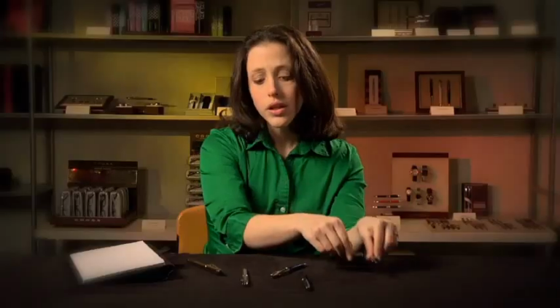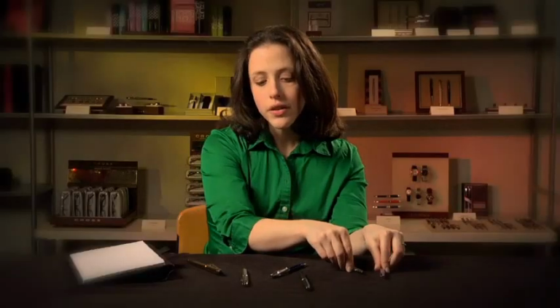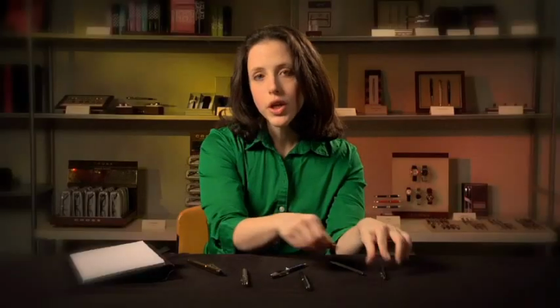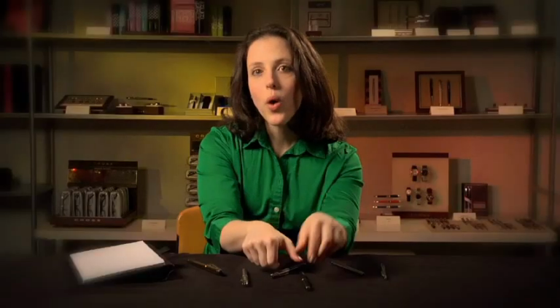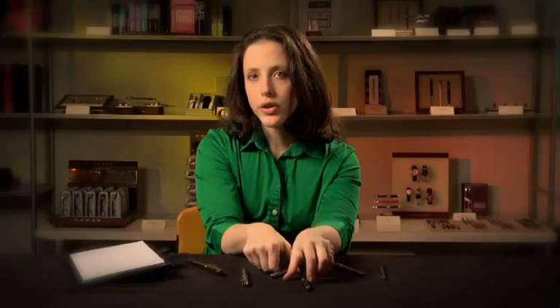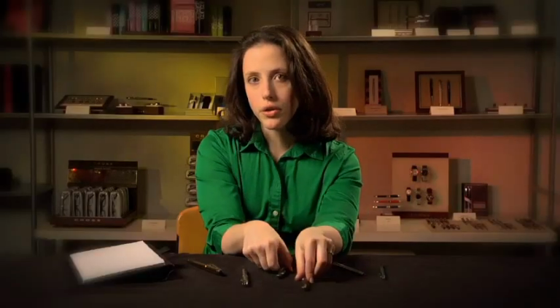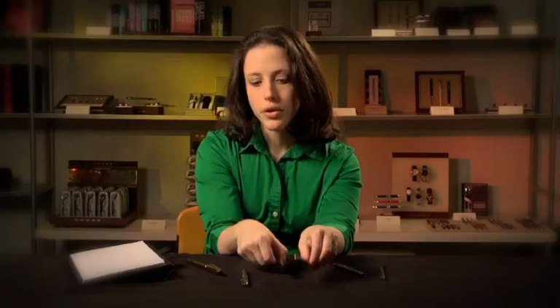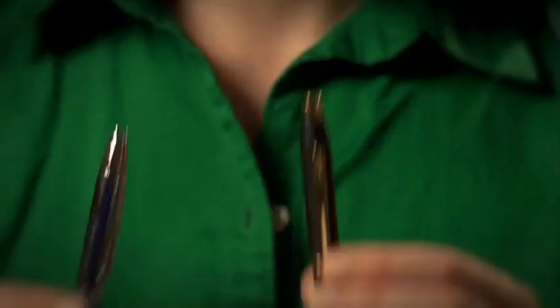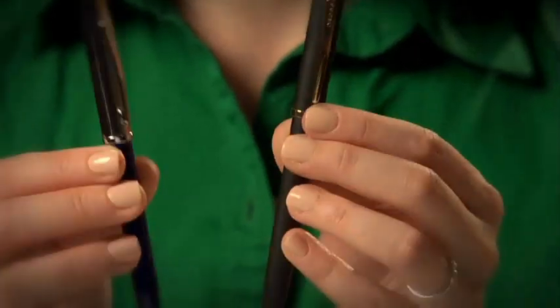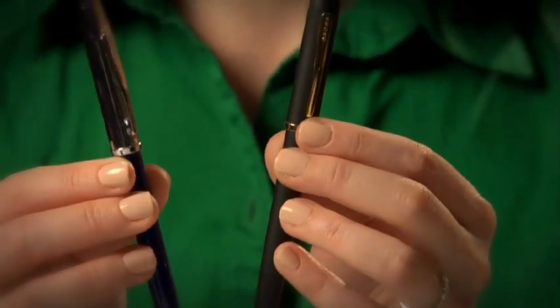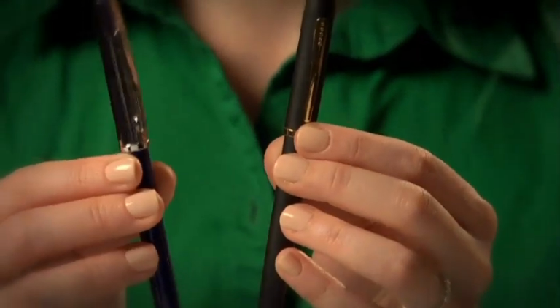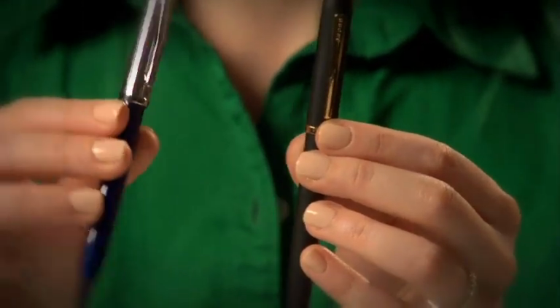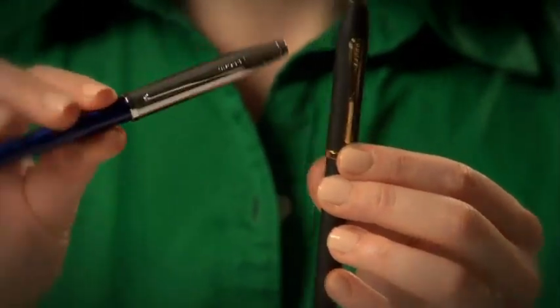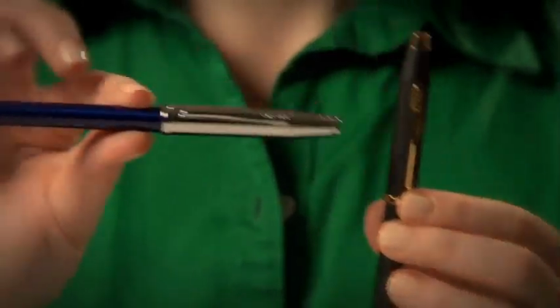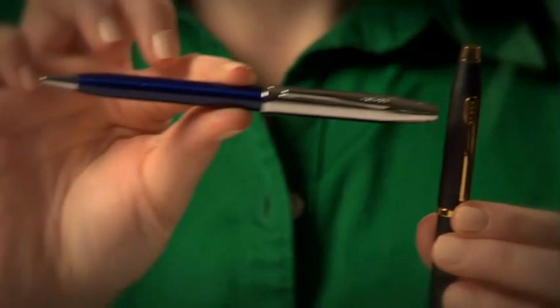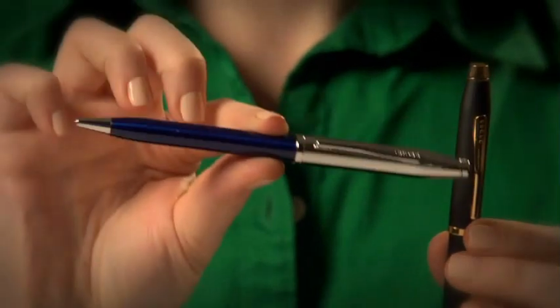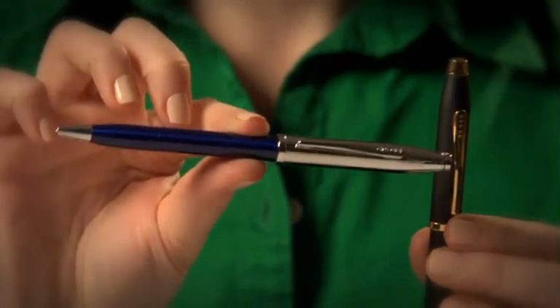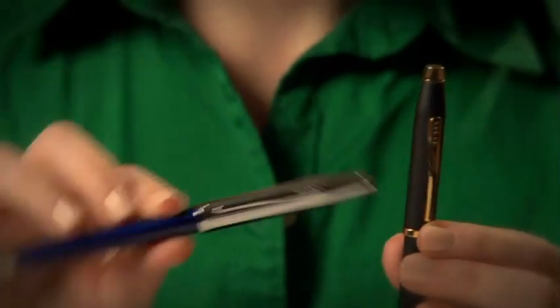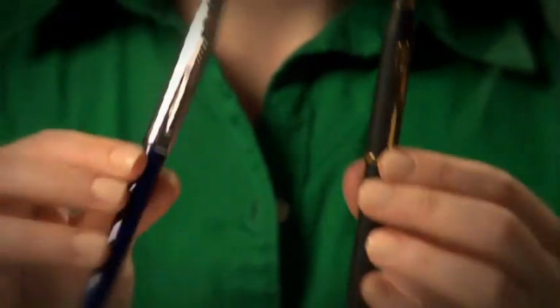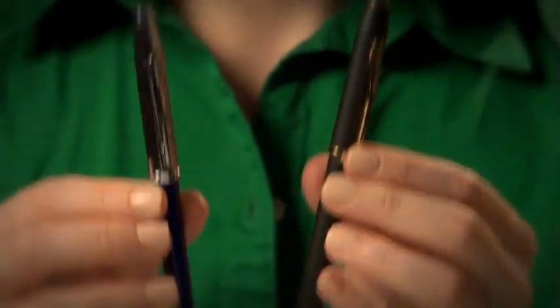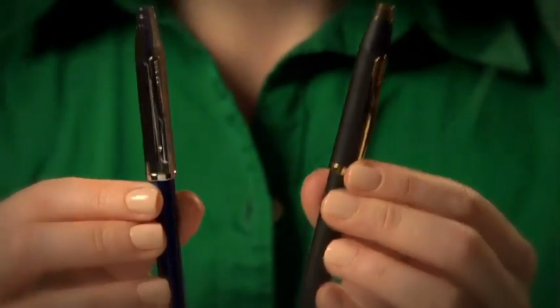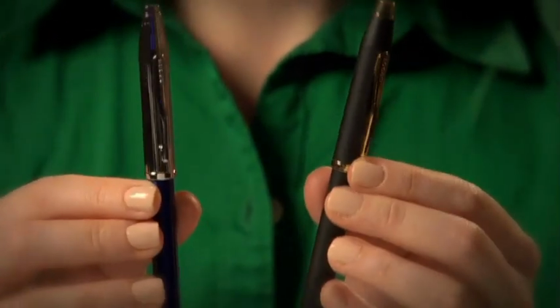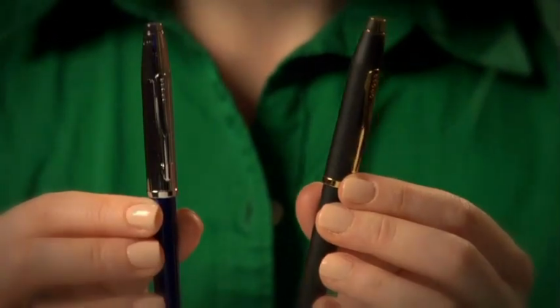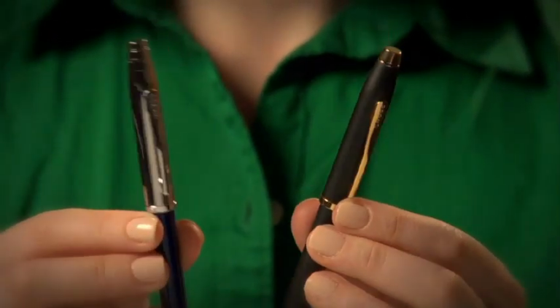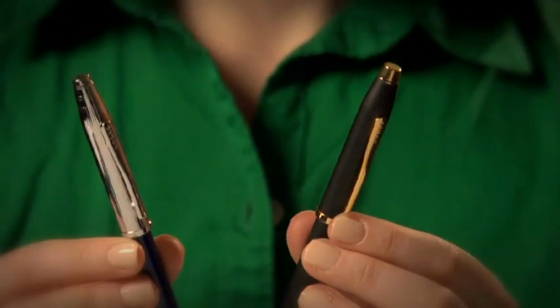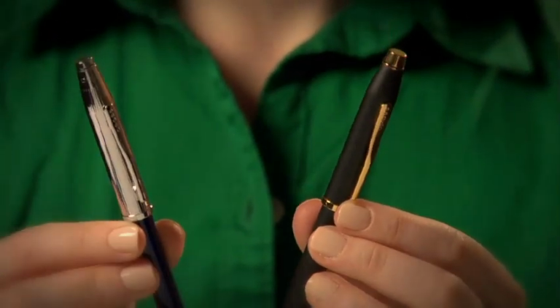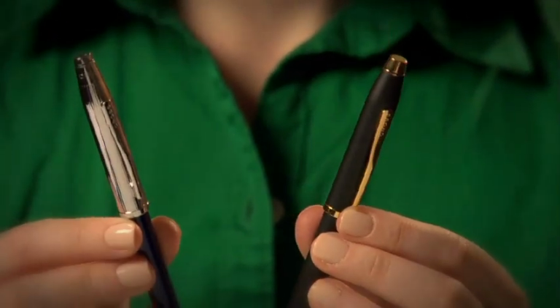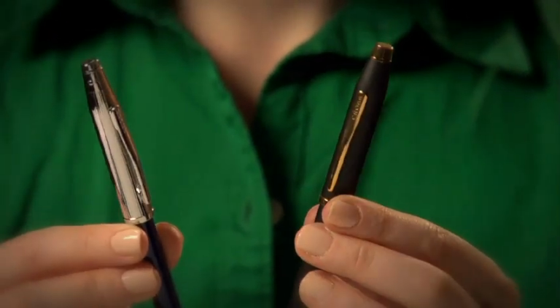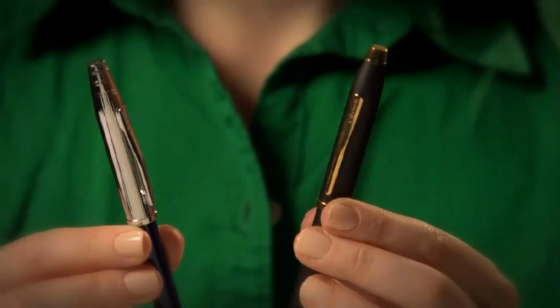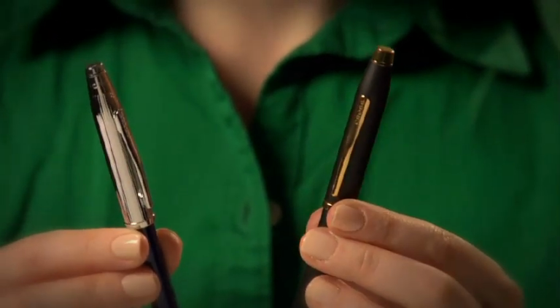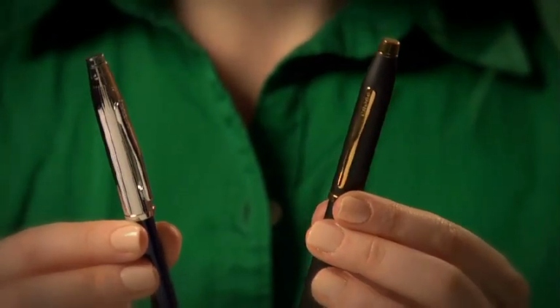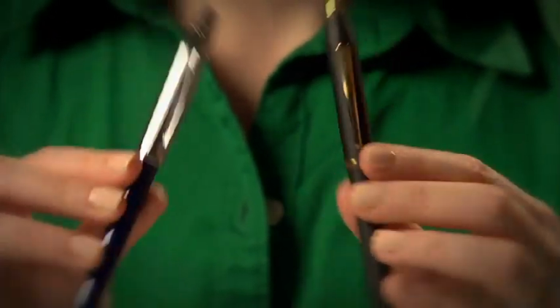If you like a wider girth, we have the Century II. This one's a little heavier than the Classic Century, but still very comfortable in your hand.